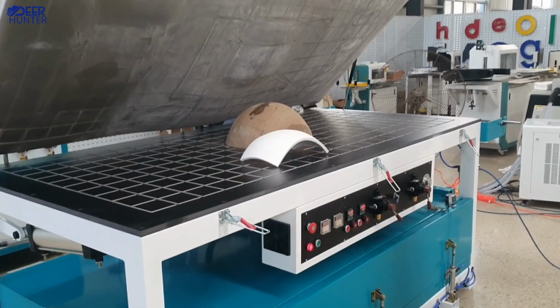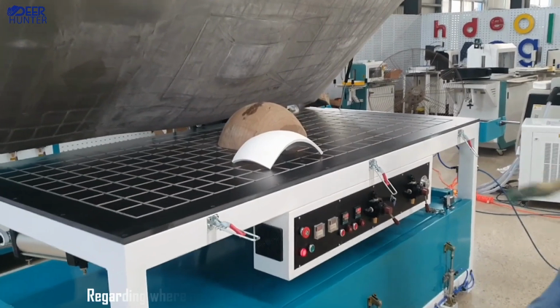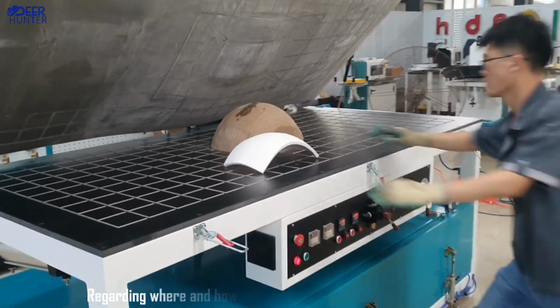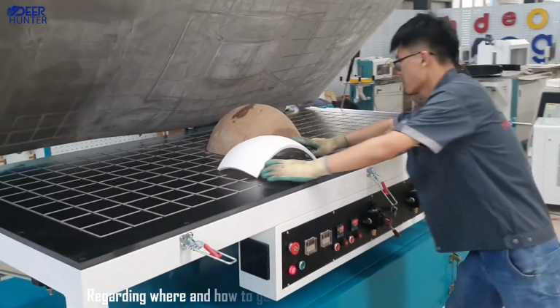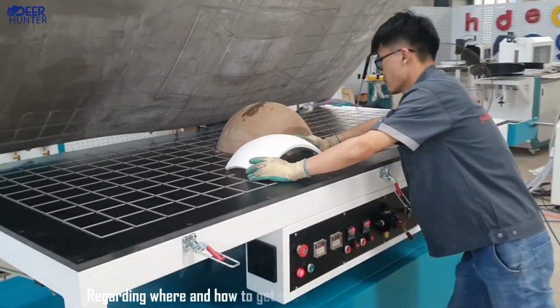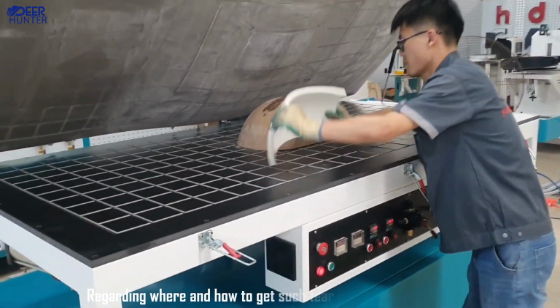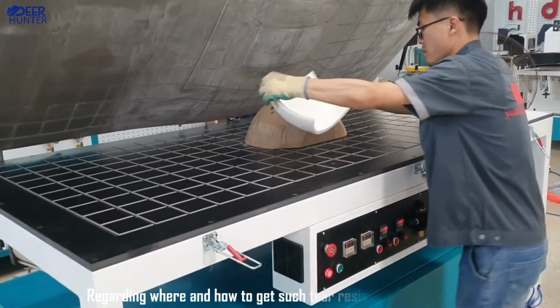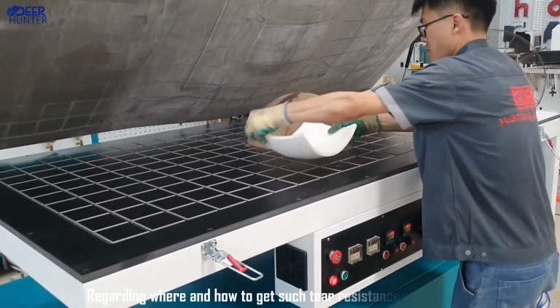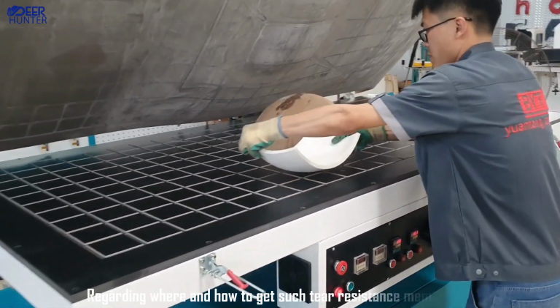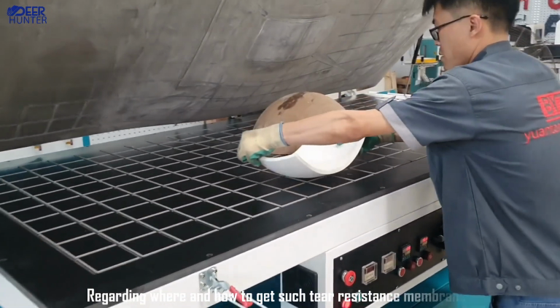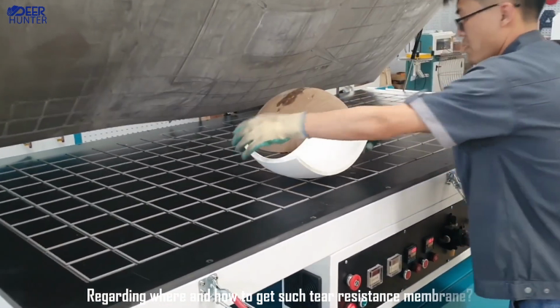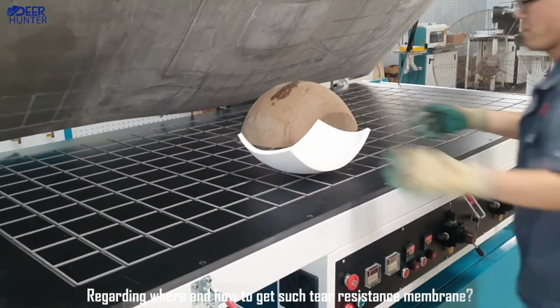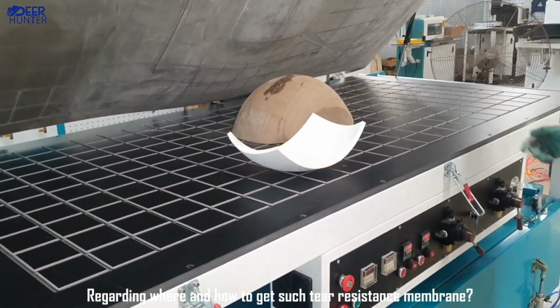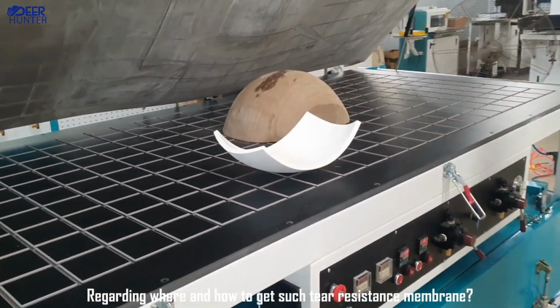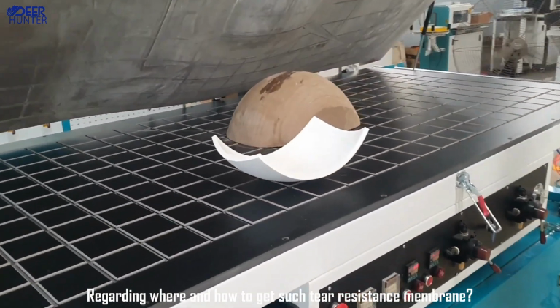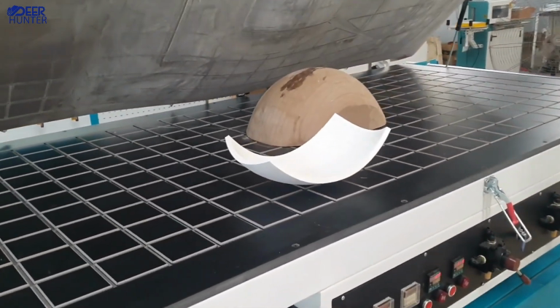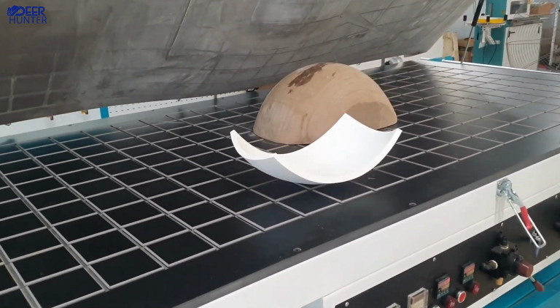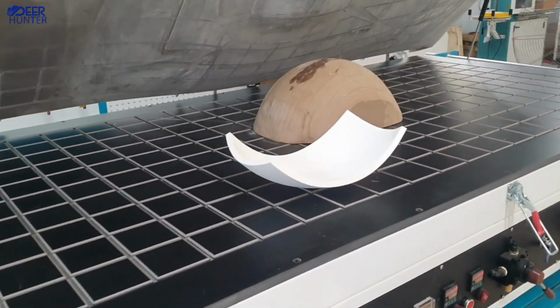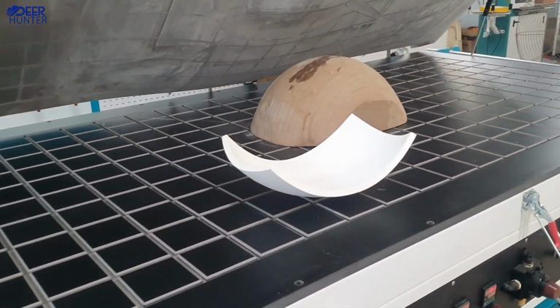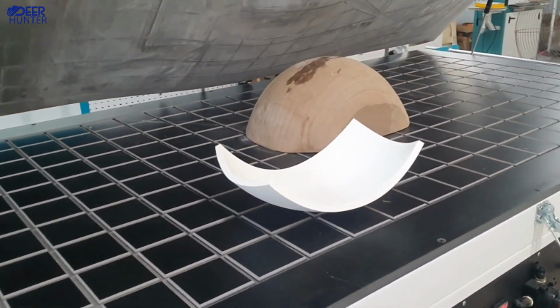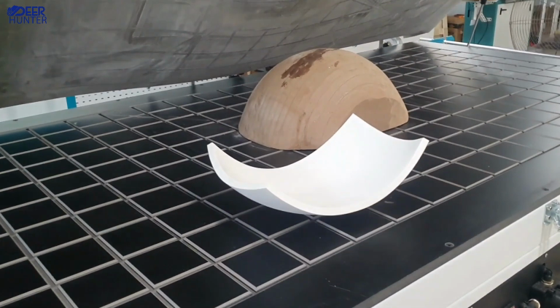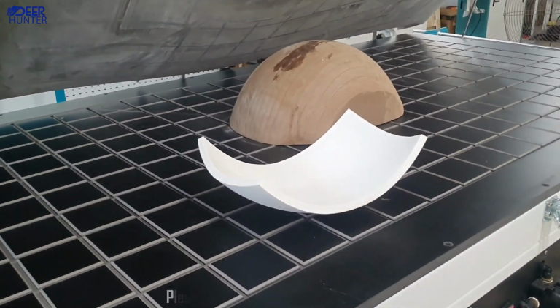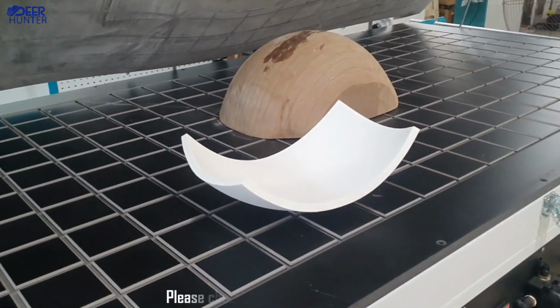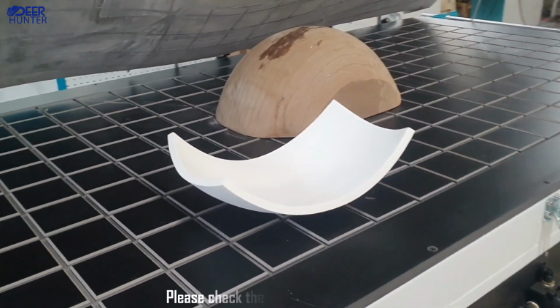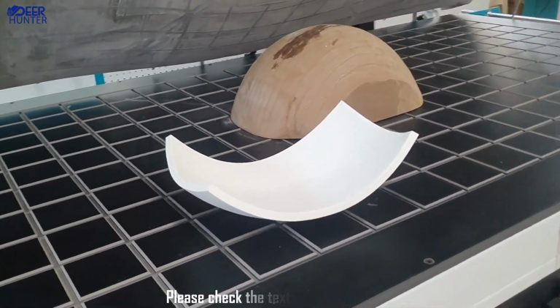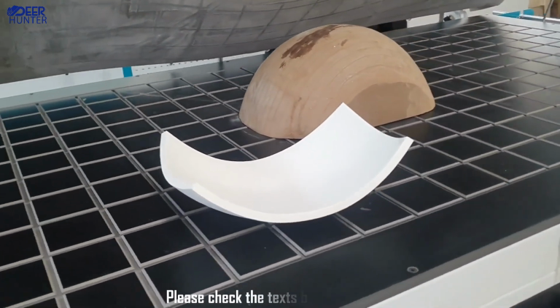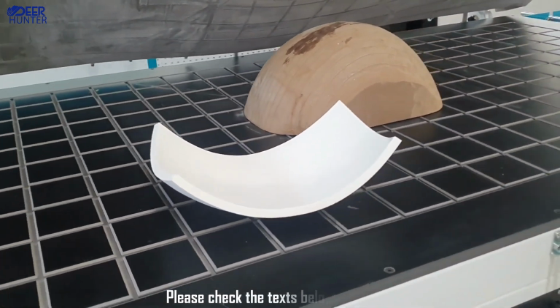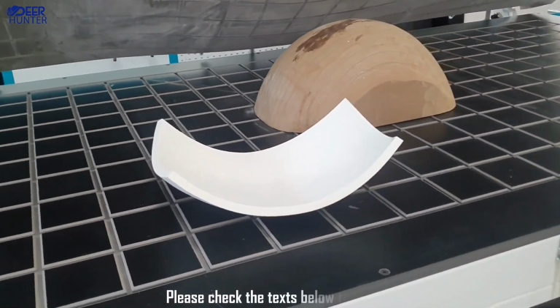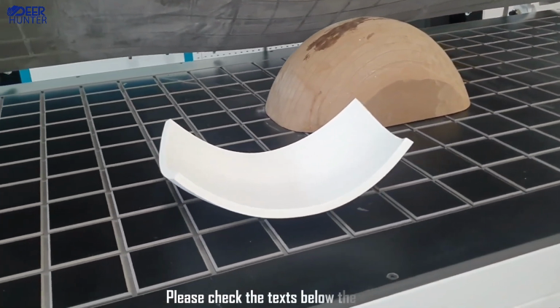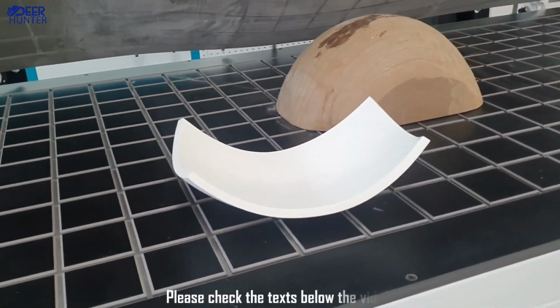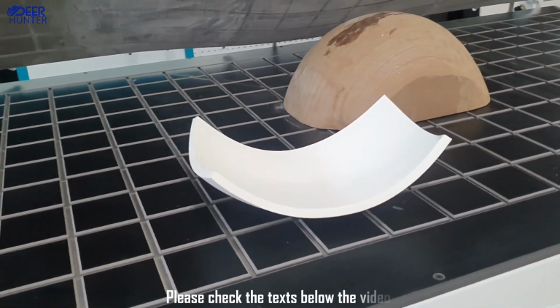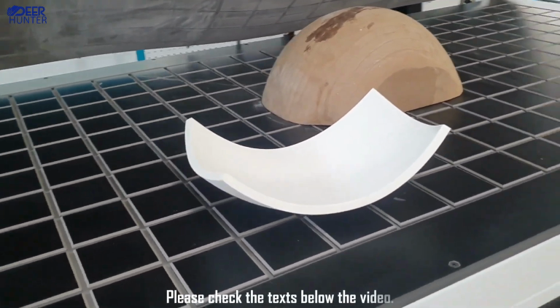Regarding where and how to get such a tear-resistant membrane, please check the texts below the video.